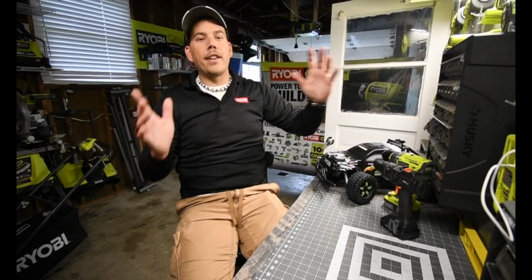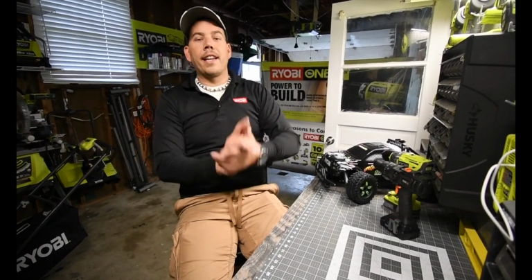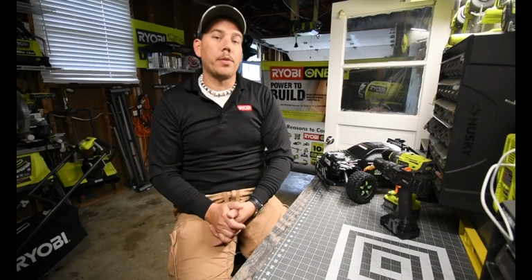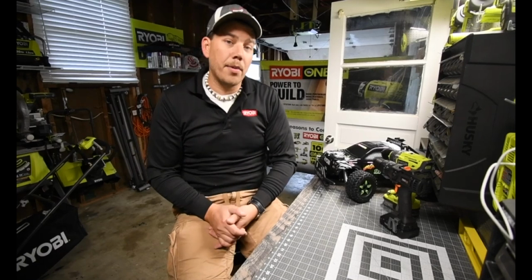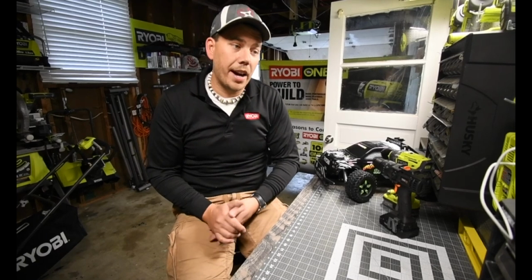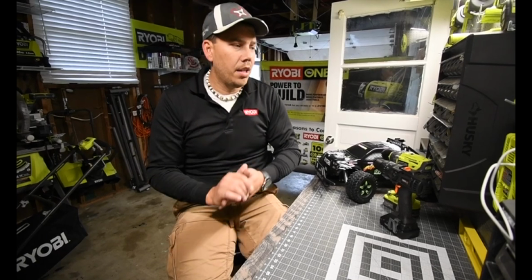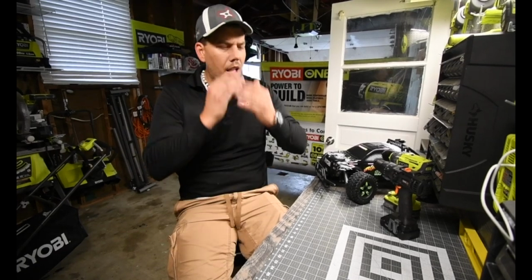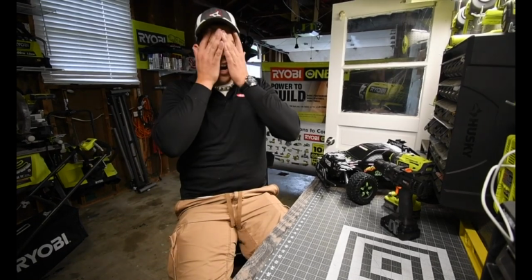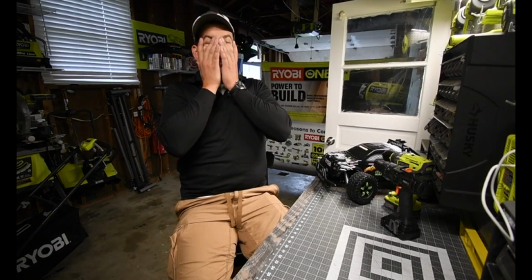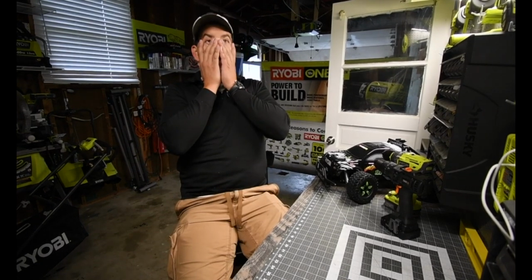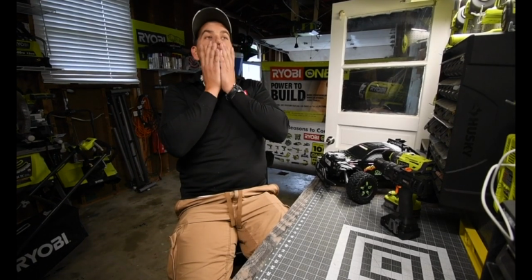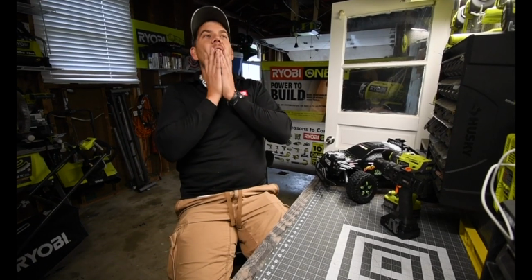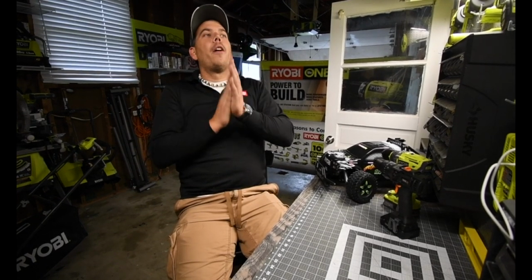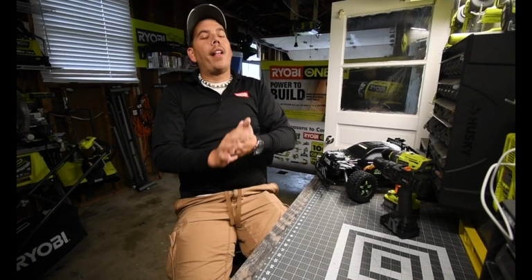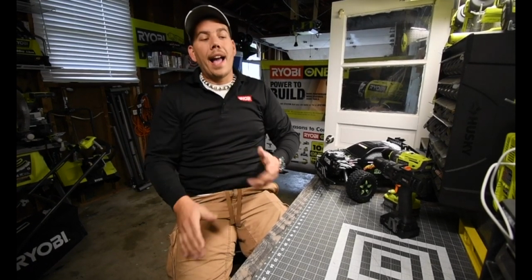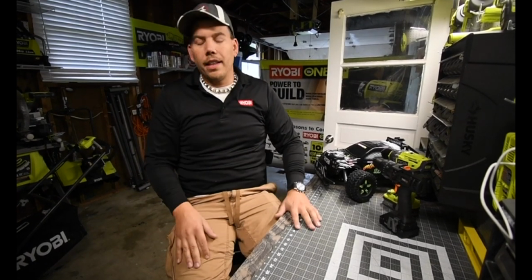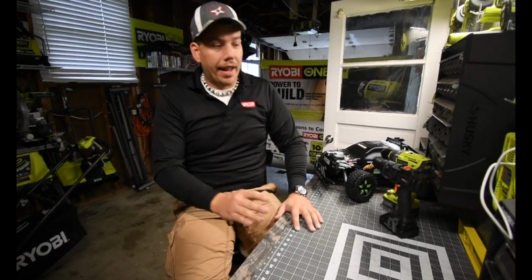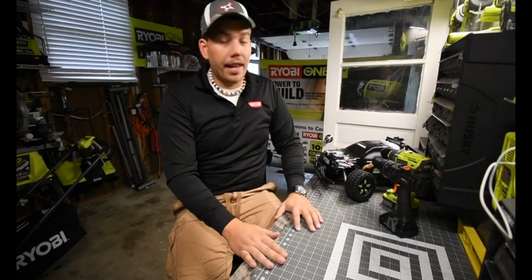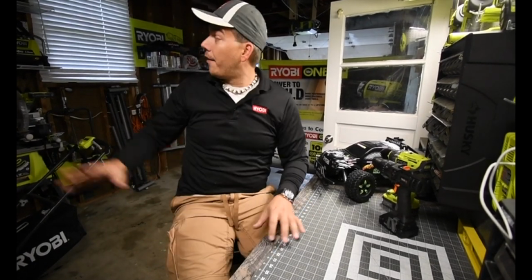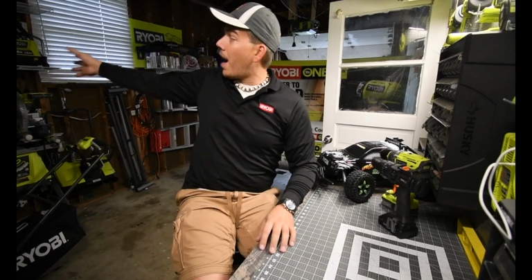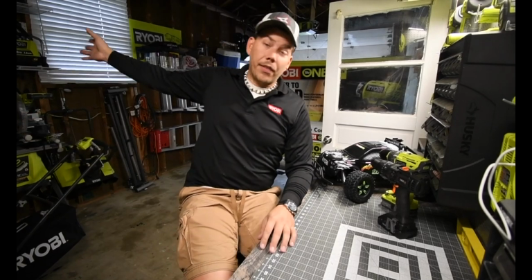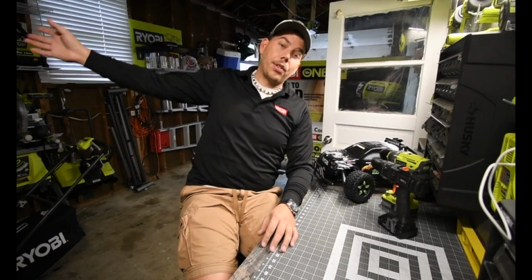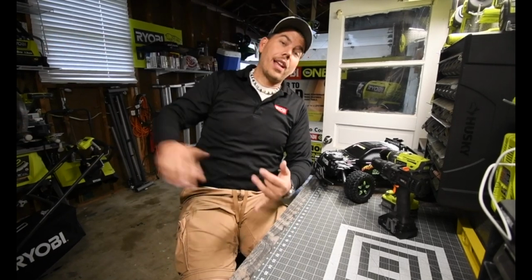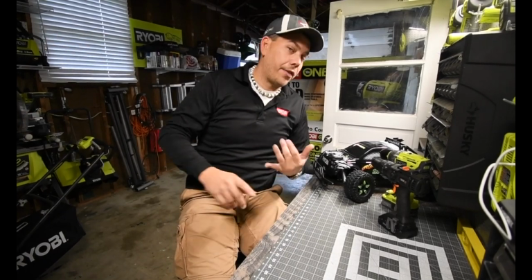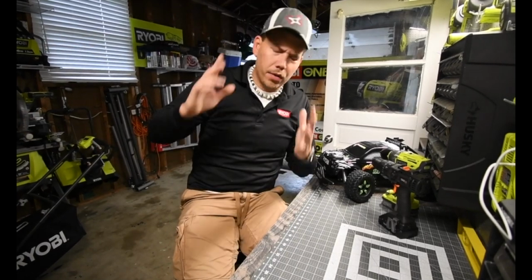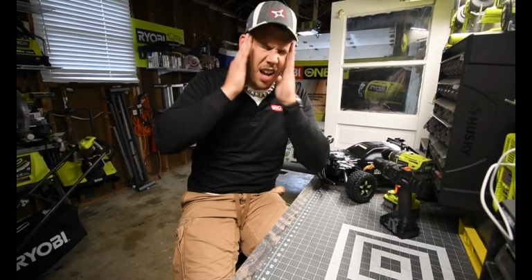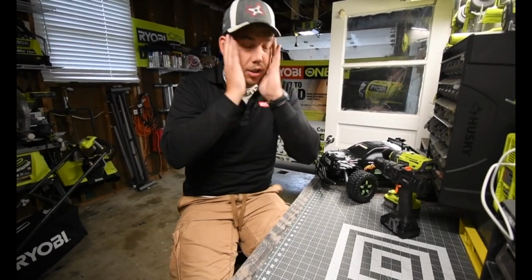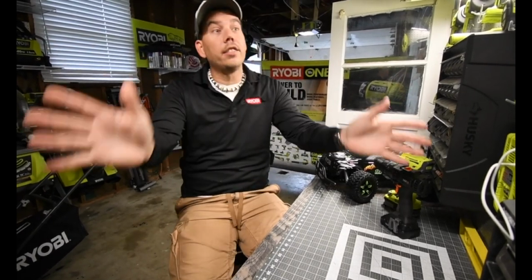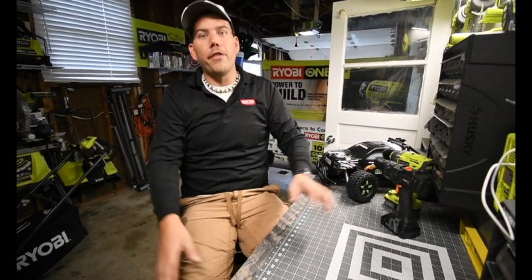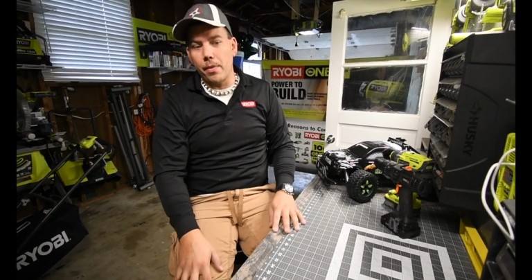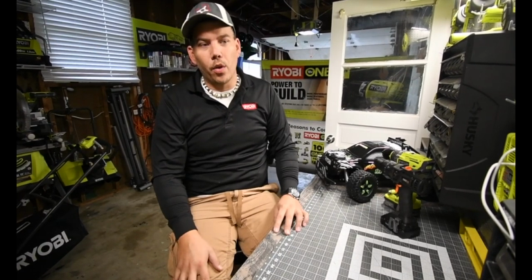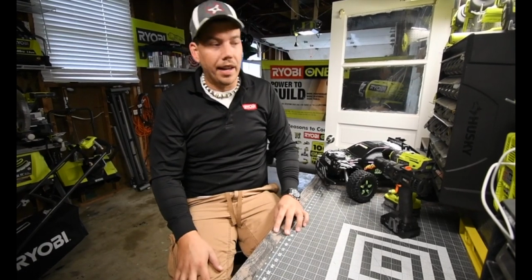Thank you guys again for subscribing to the channel. I do plan on doing unboxing videos and testing videos - a ton of stuff is coming. I'm so excited.